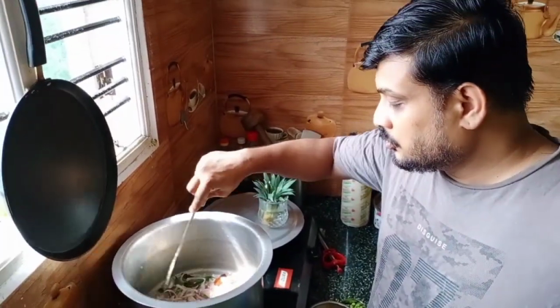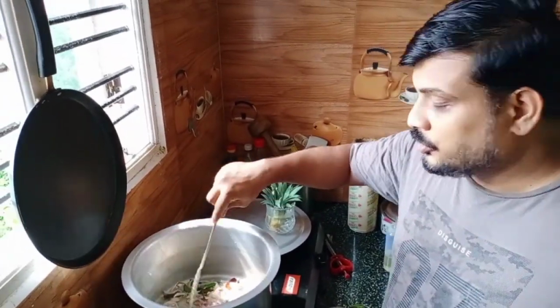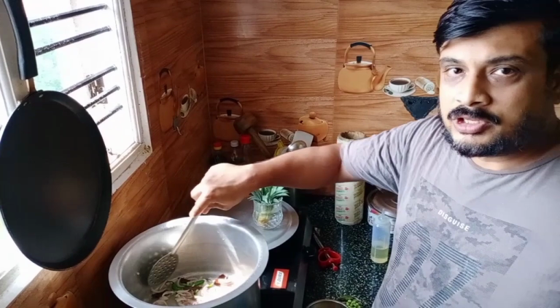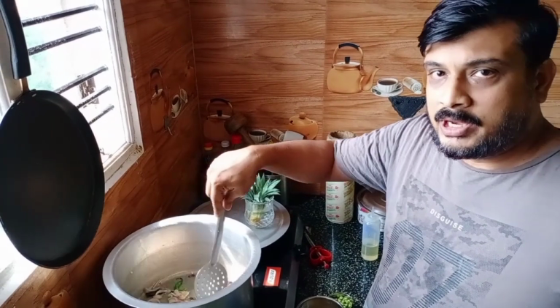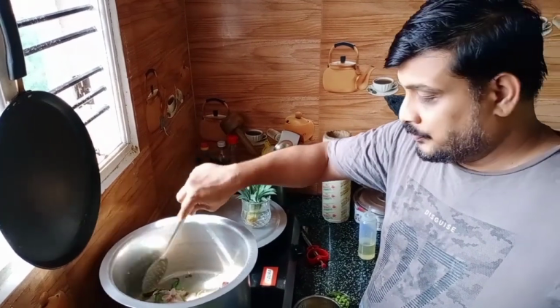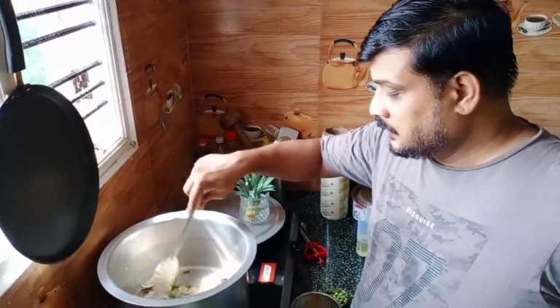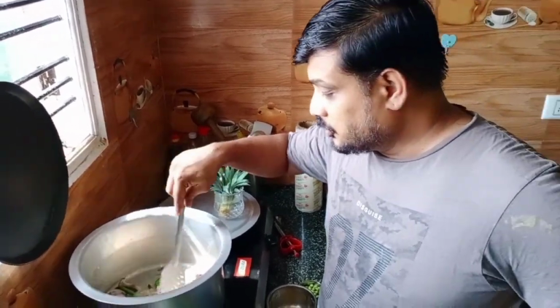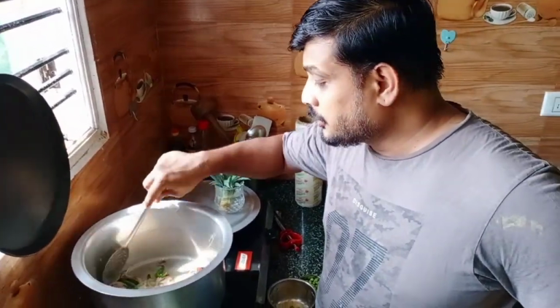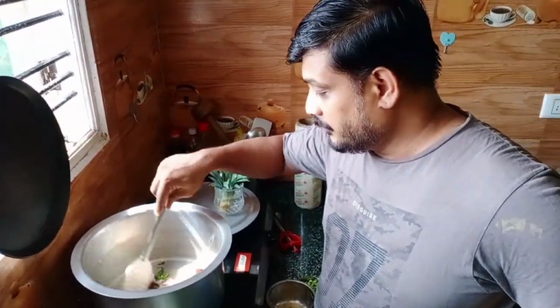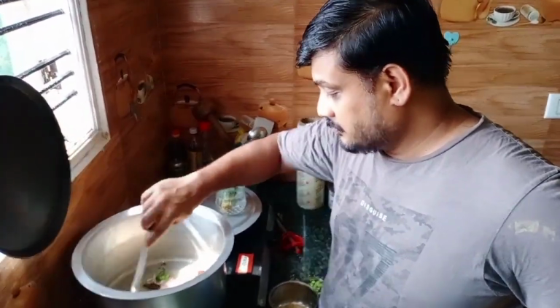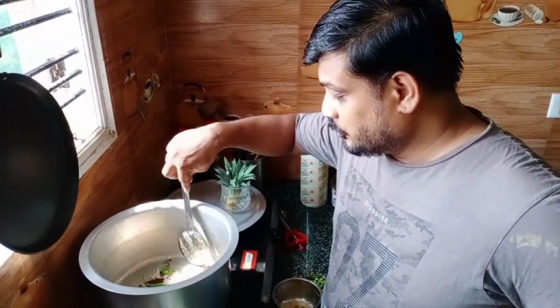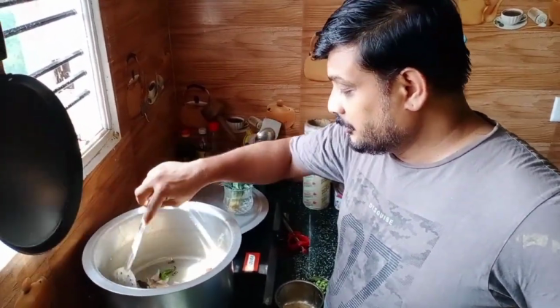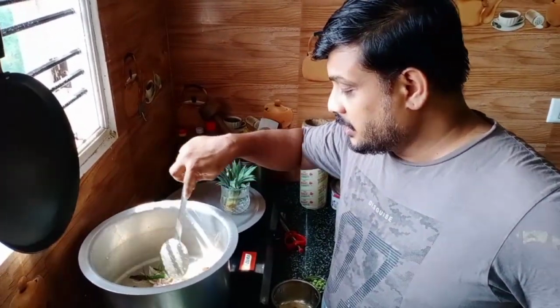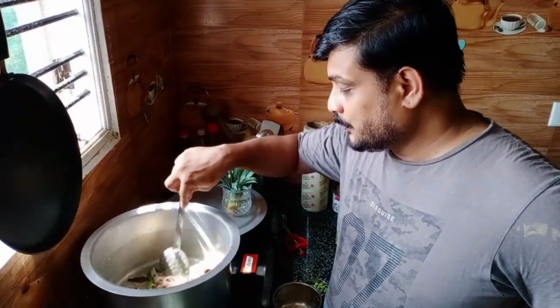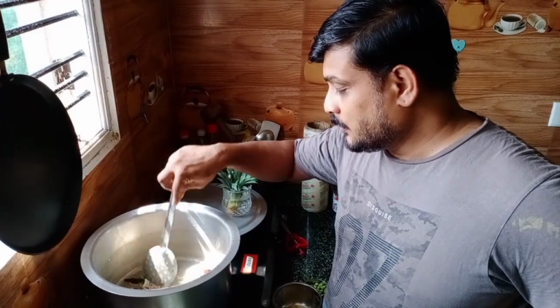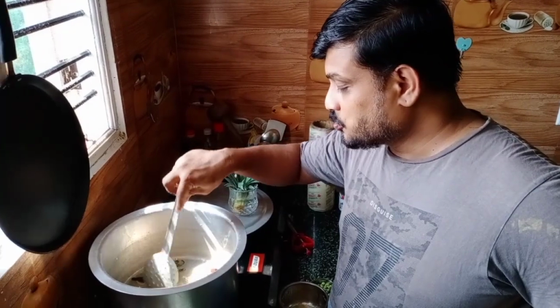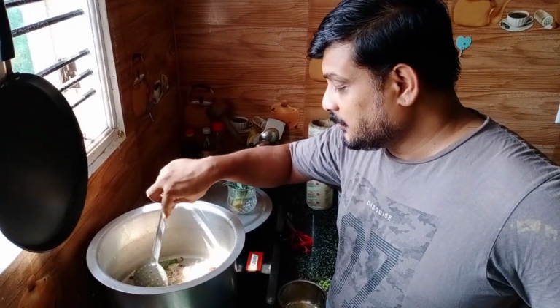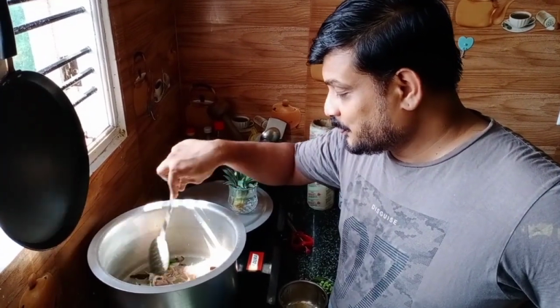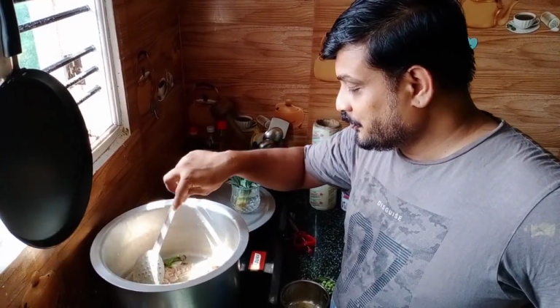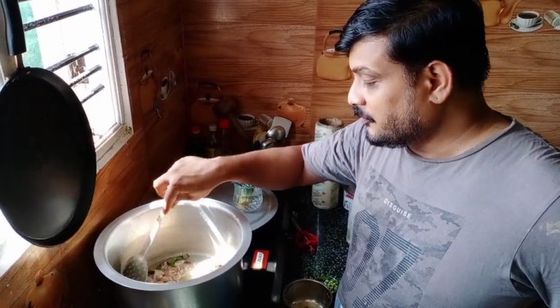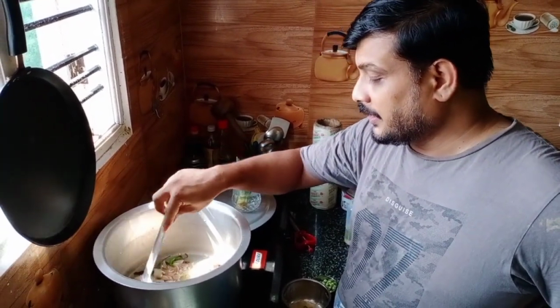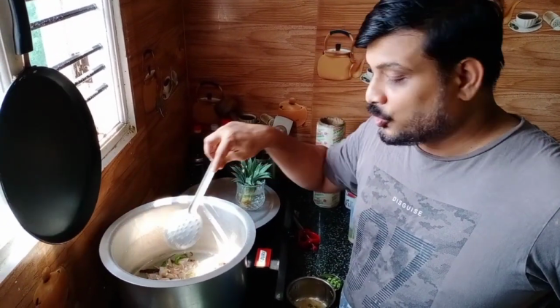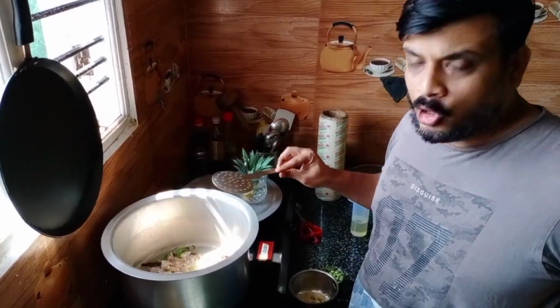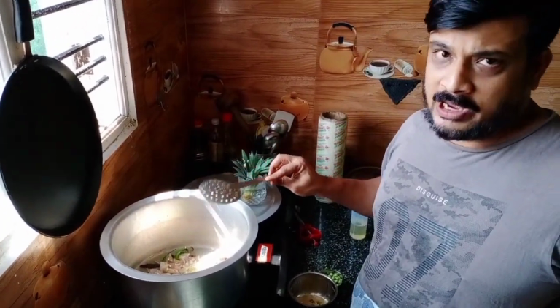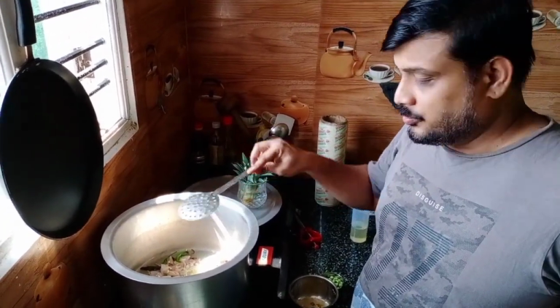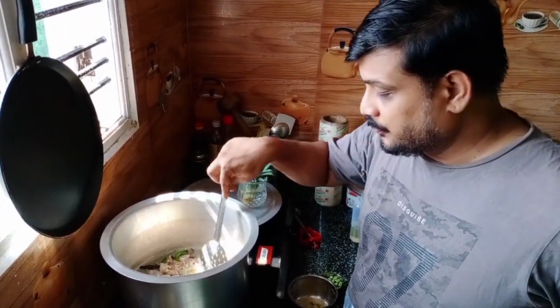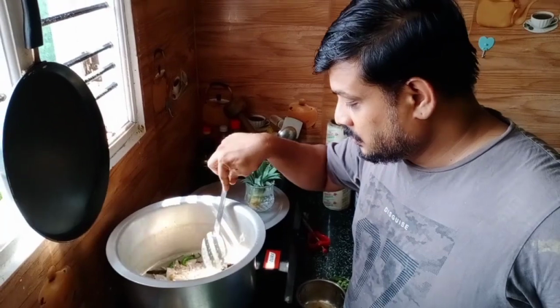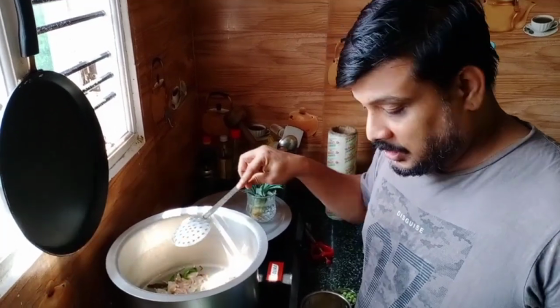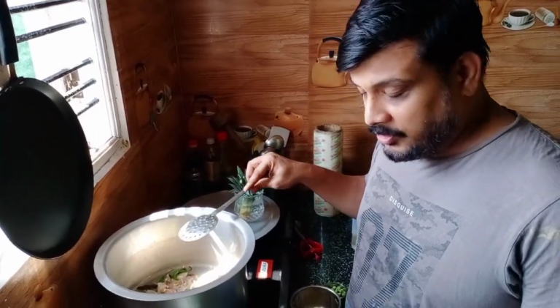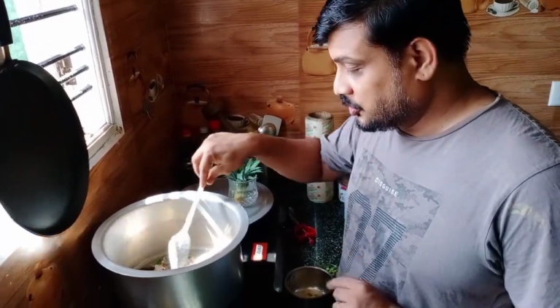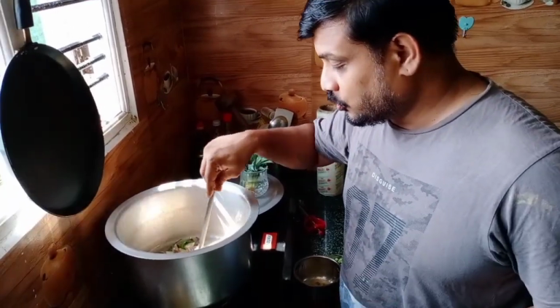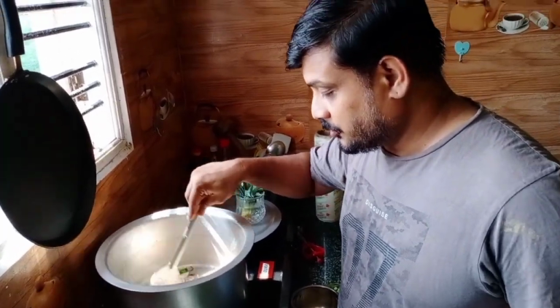You need to try this biryani — your children will love it. You can tell them it's biryani, non-spicy. They will really like it, but it will have all the flavor of biryani. That's why we have taken the soup out from the chicken.